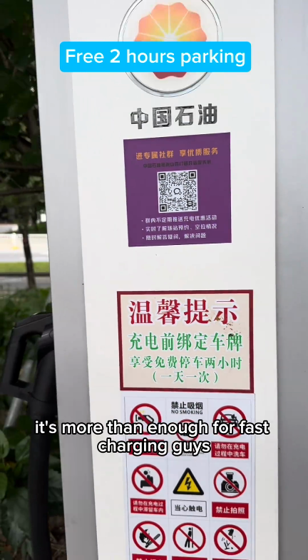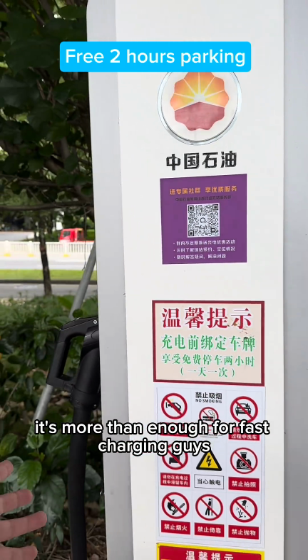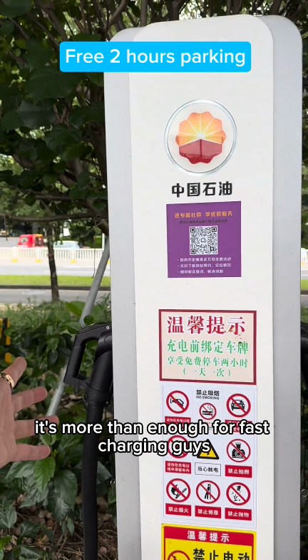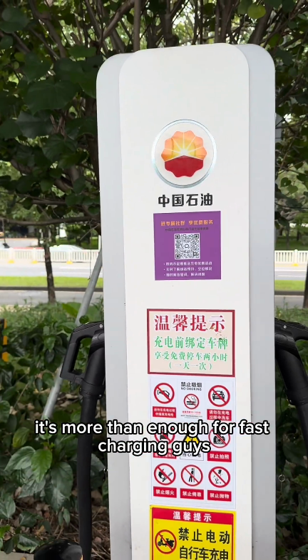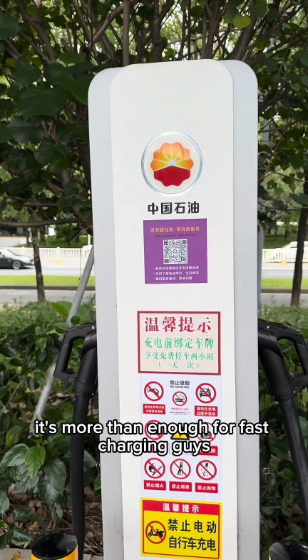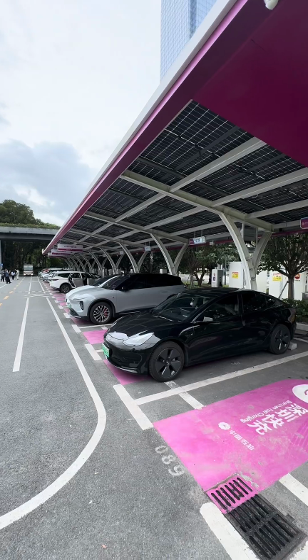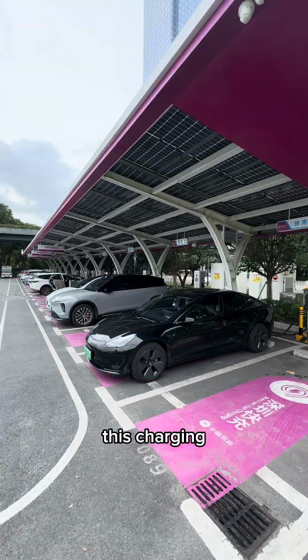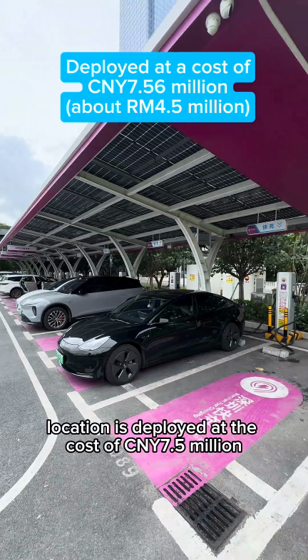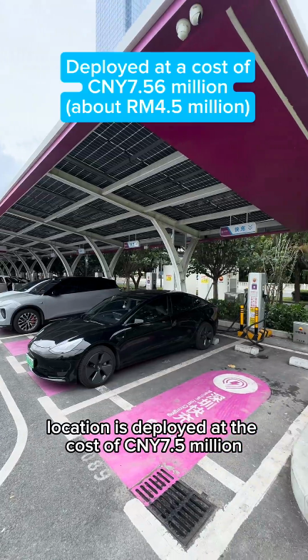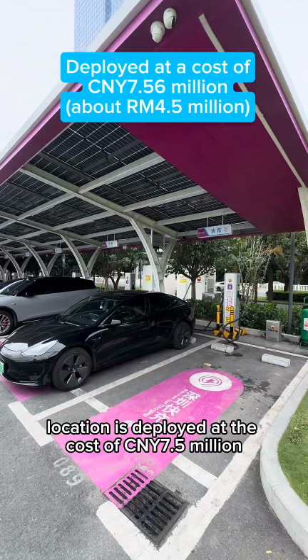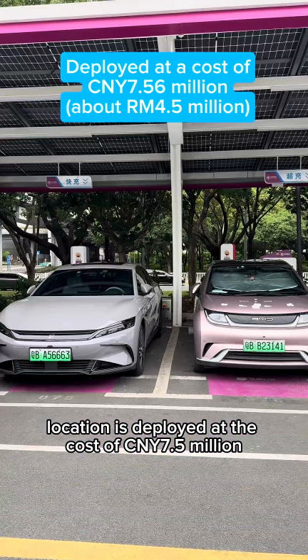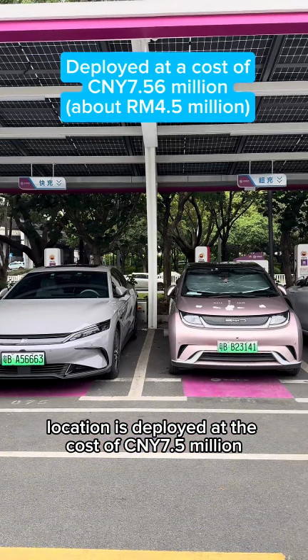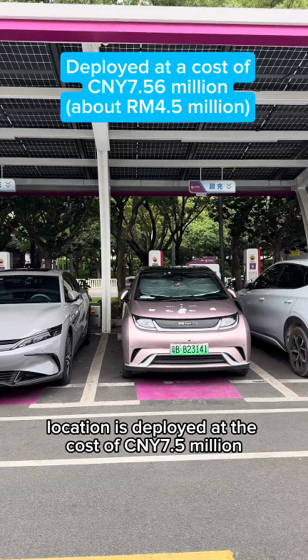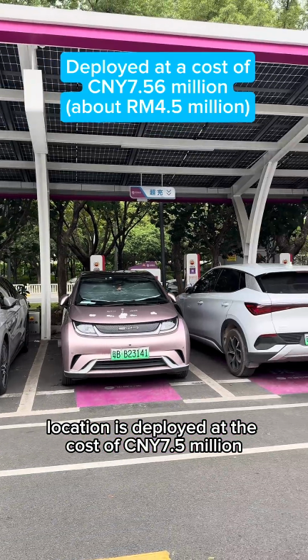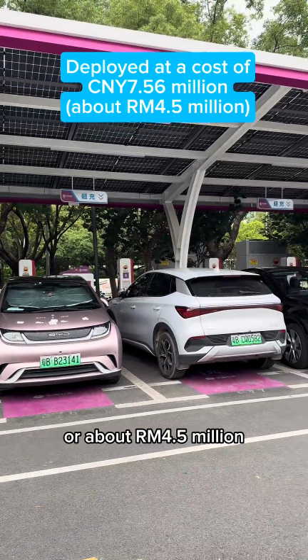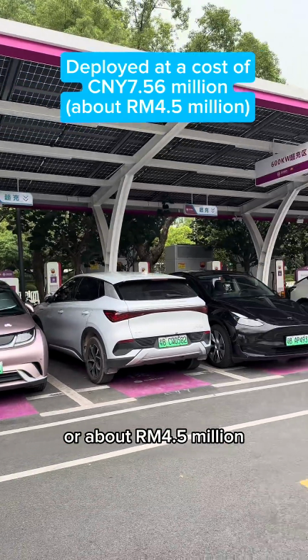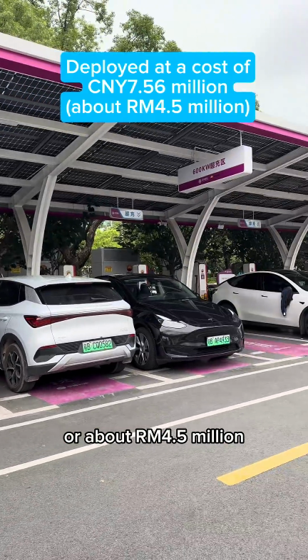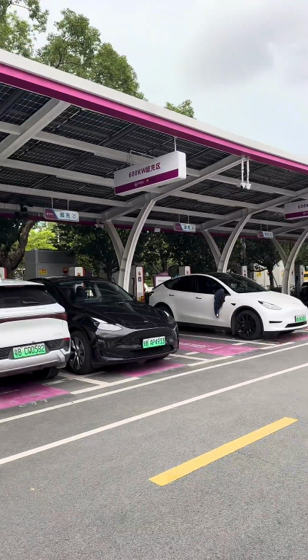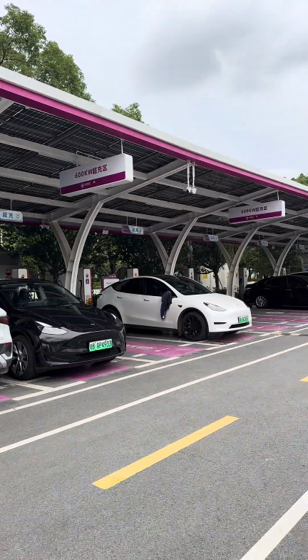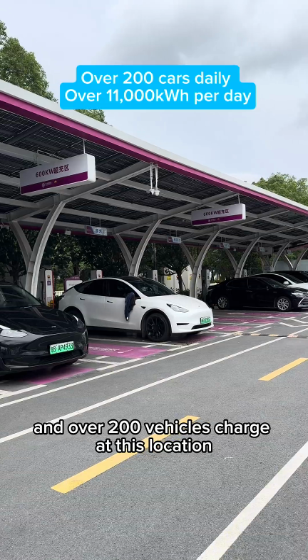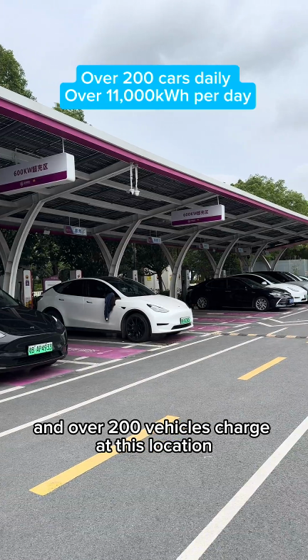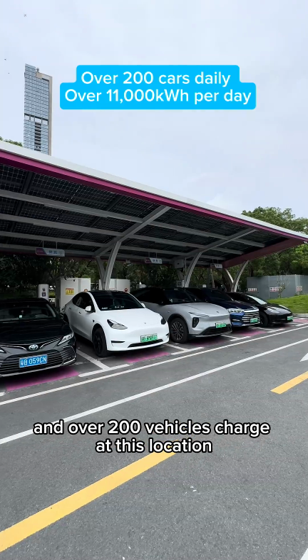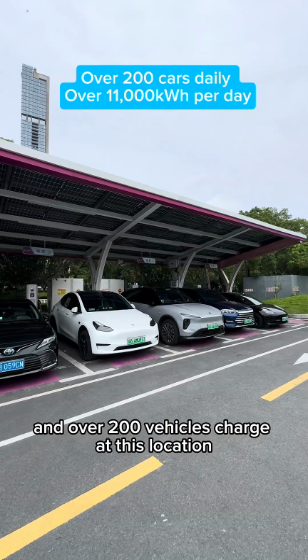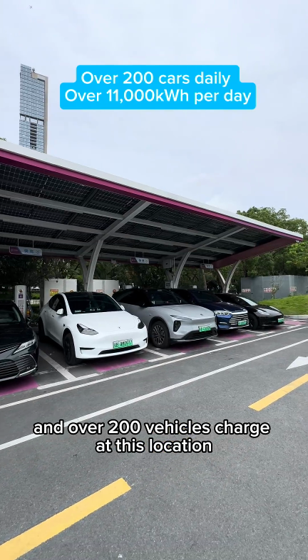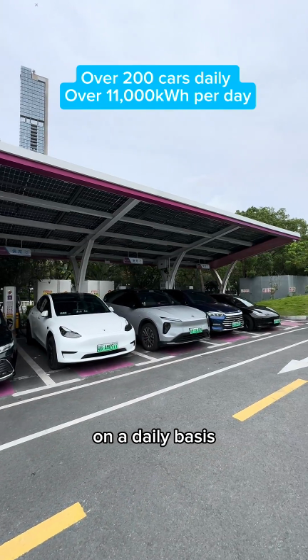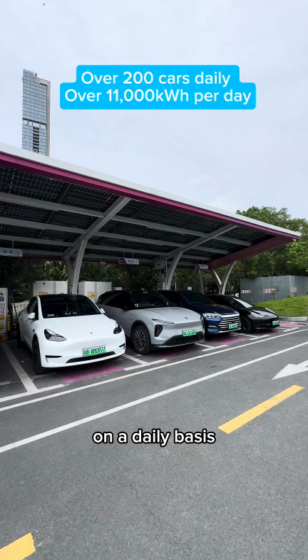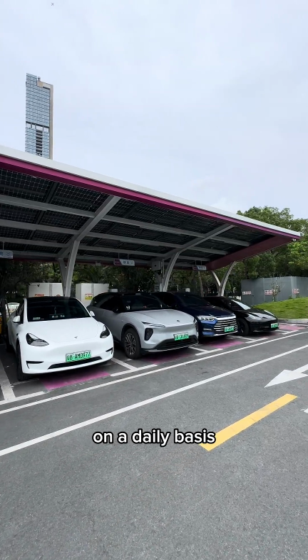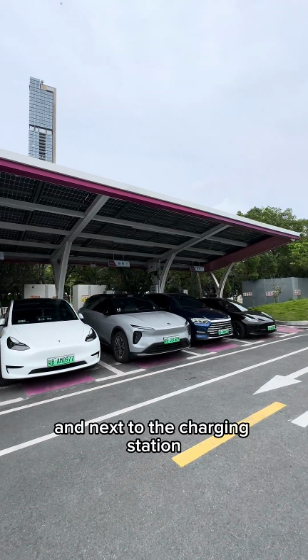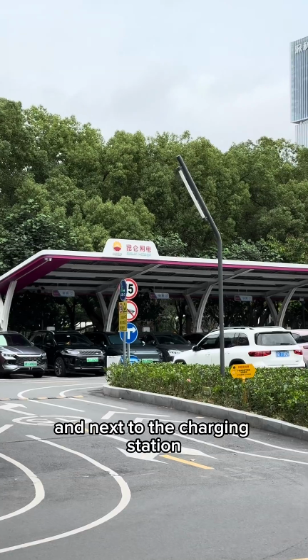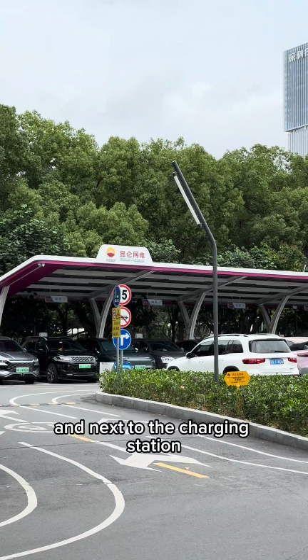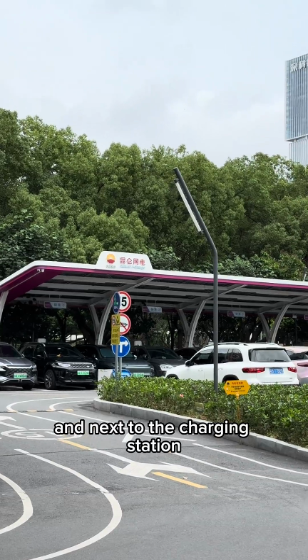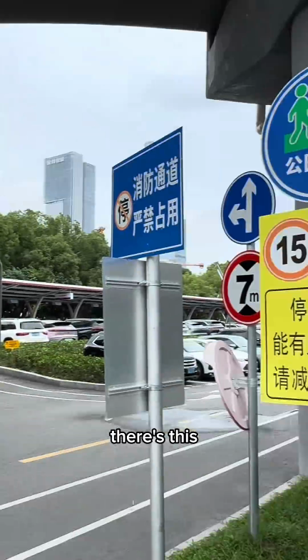You also get free two hours of parking here, which is more than enough for fast charging. These charging locations were deployed at a cost of 7.5 million, and over 200 vehicles are charged at this location on a daily basis.